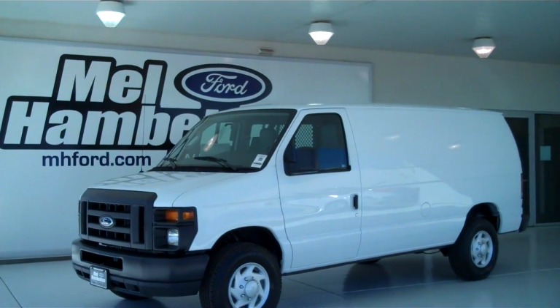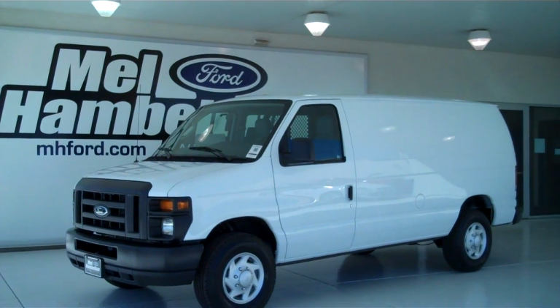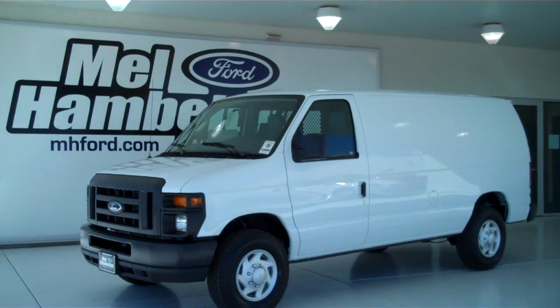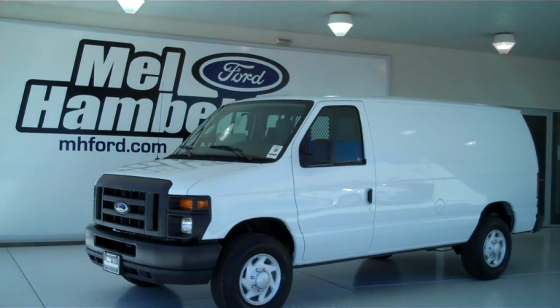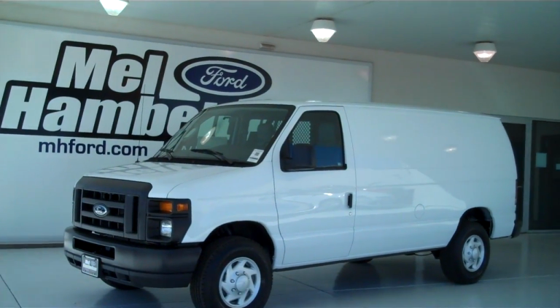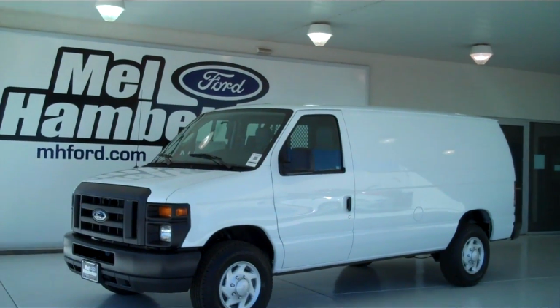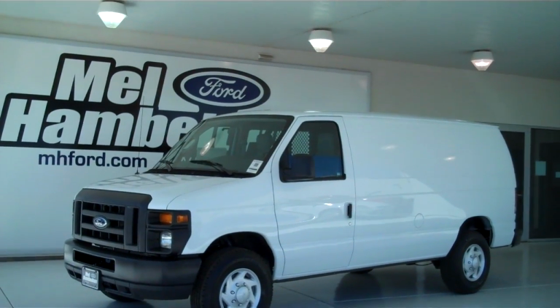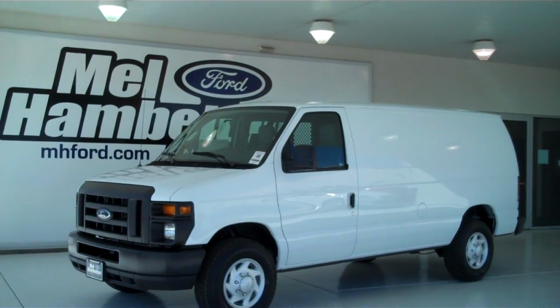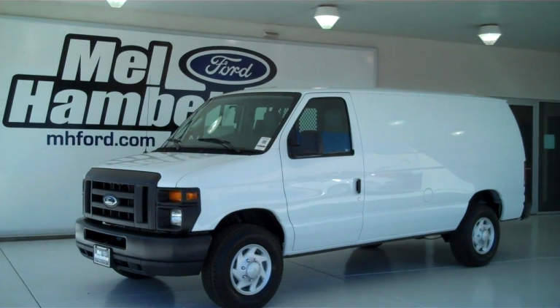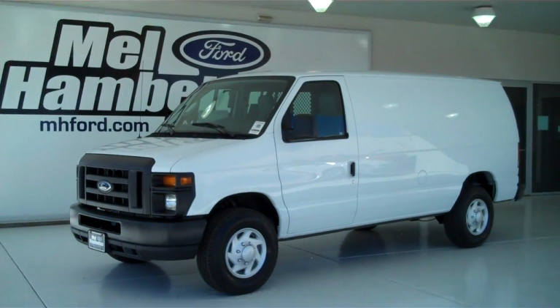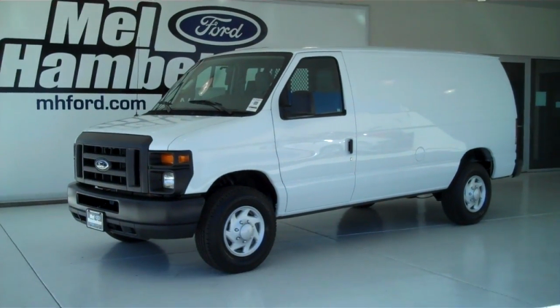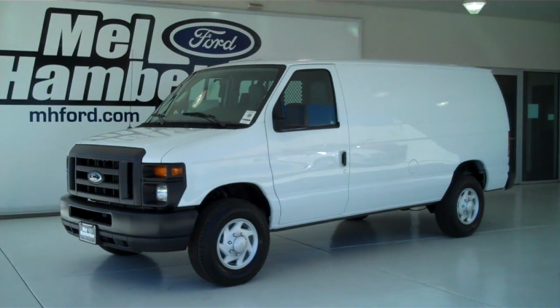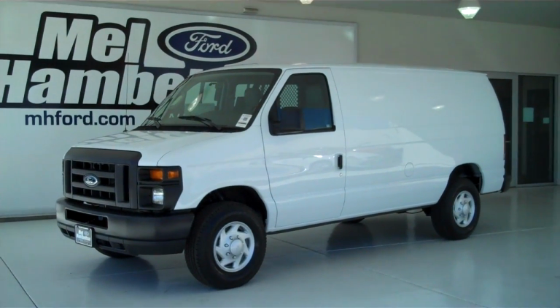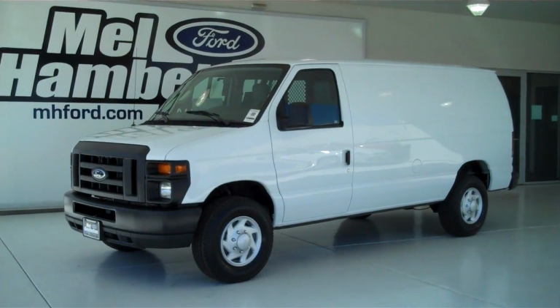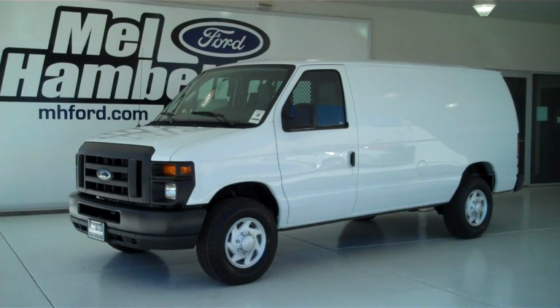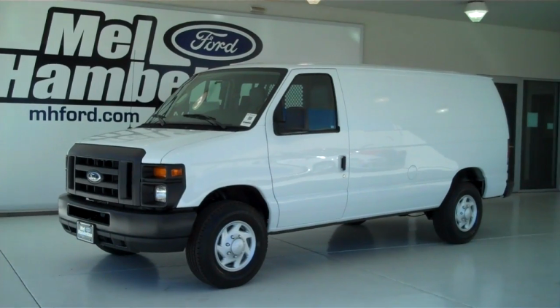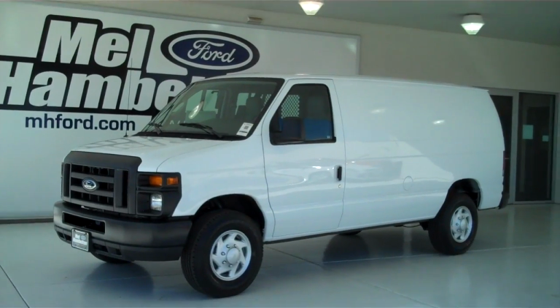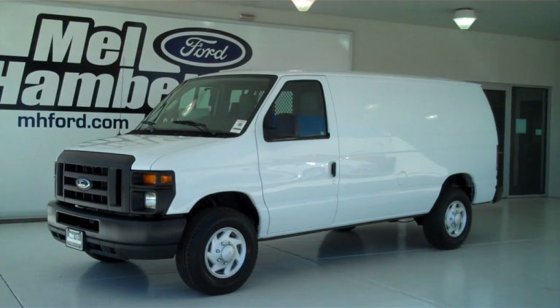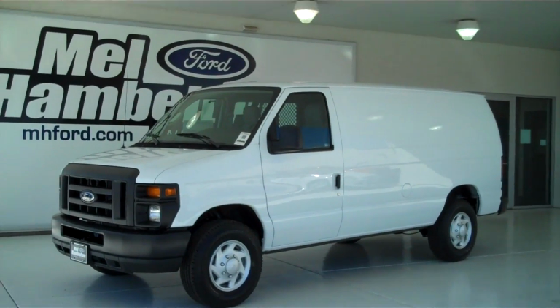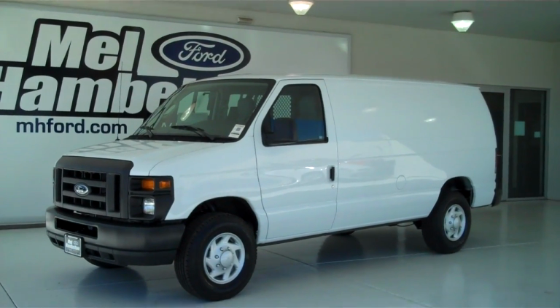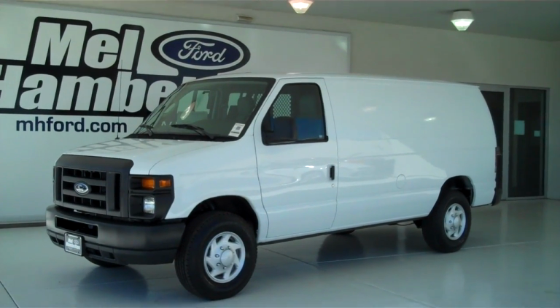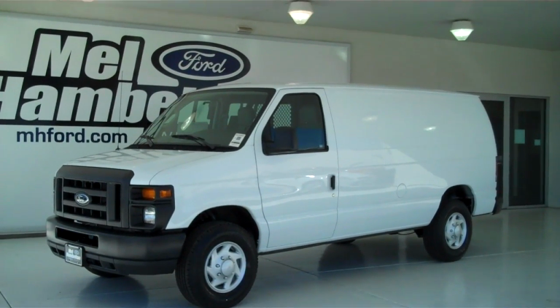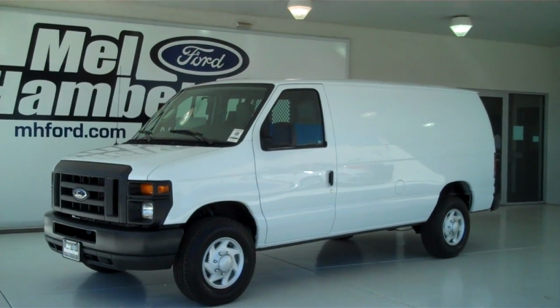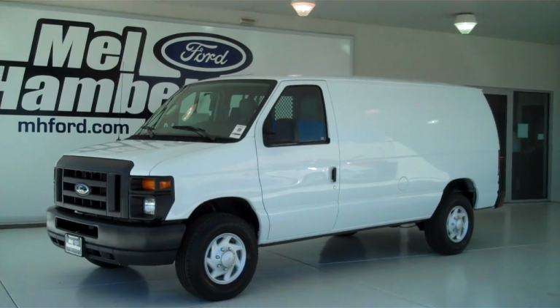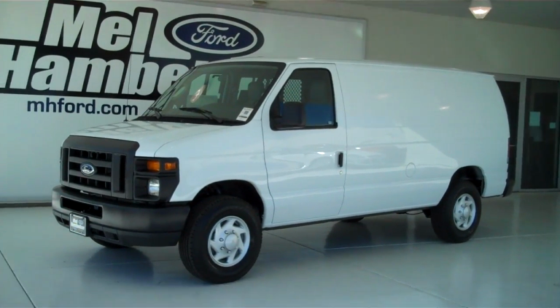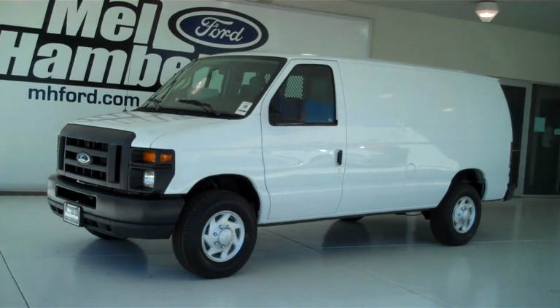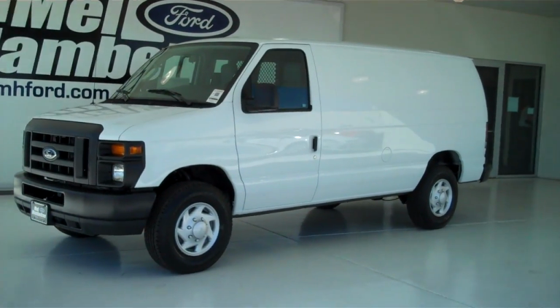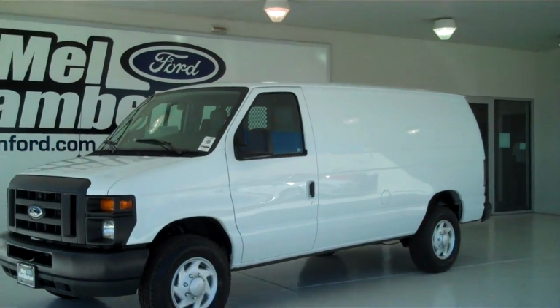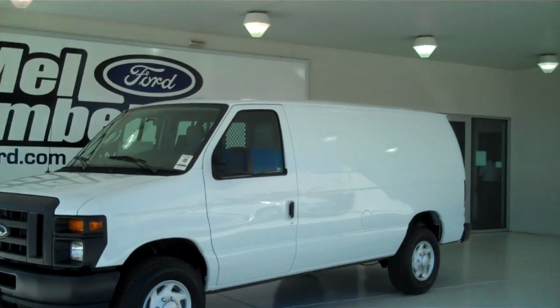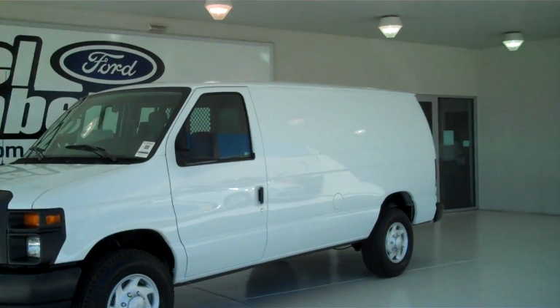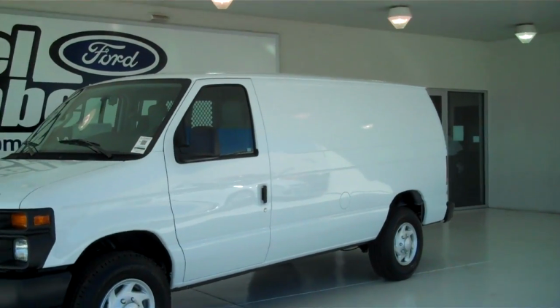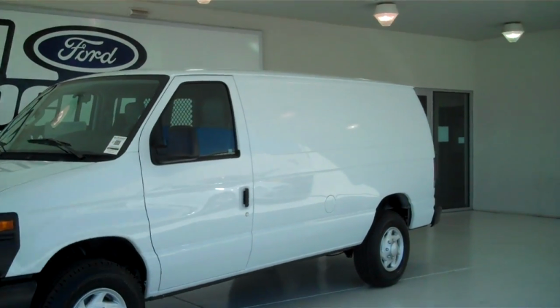121930 is a brand new 2012 Ford E350 cargo van. It is Oxford white in color.